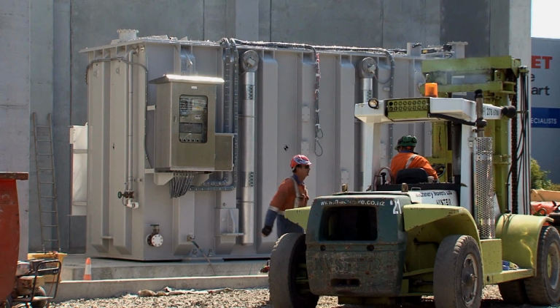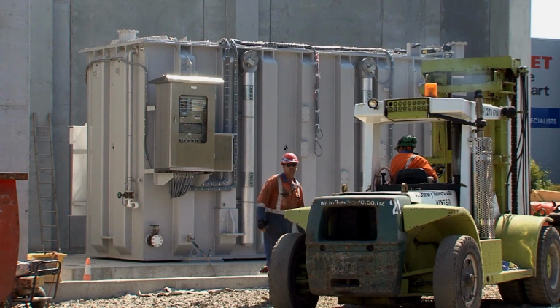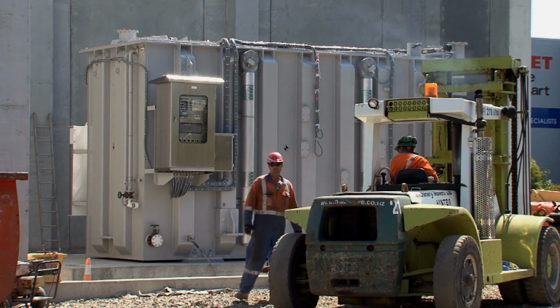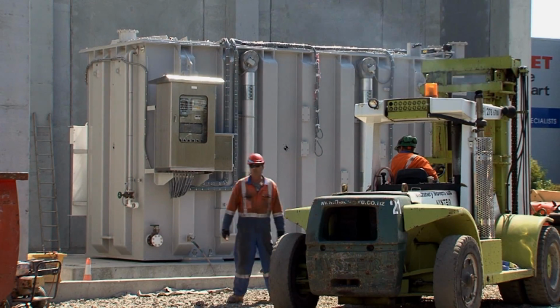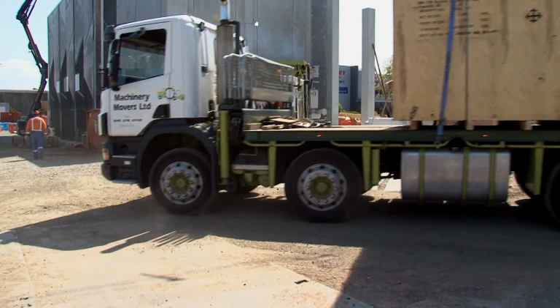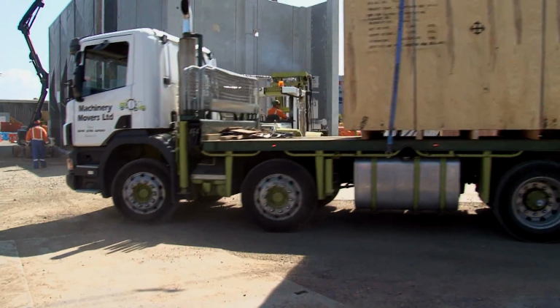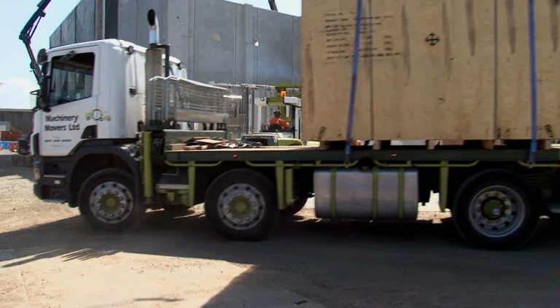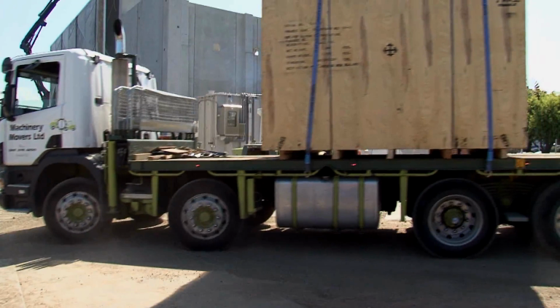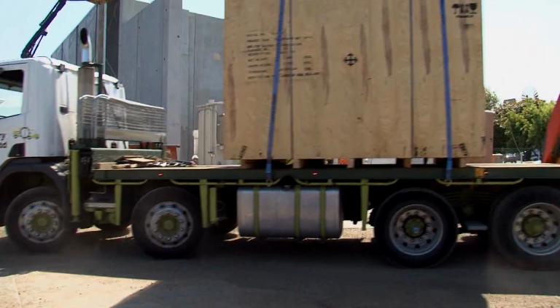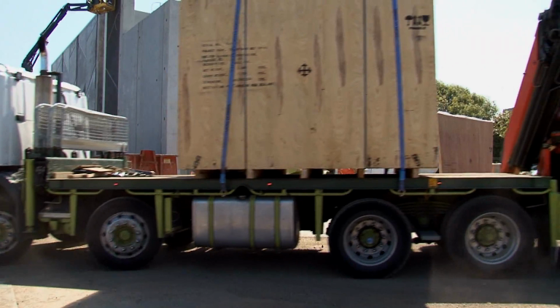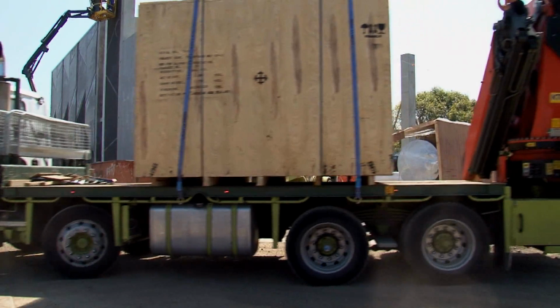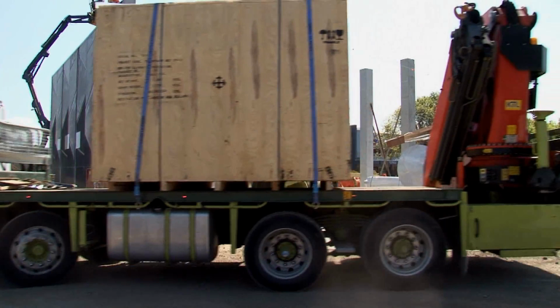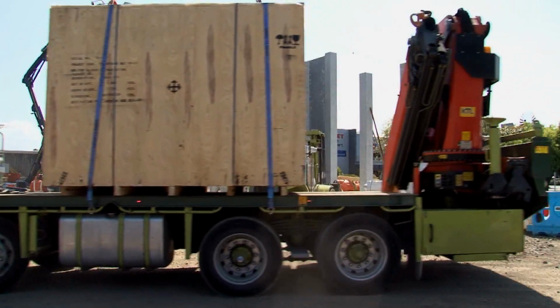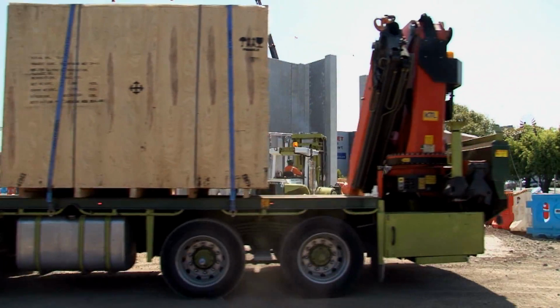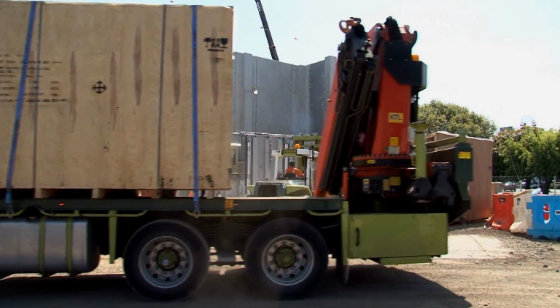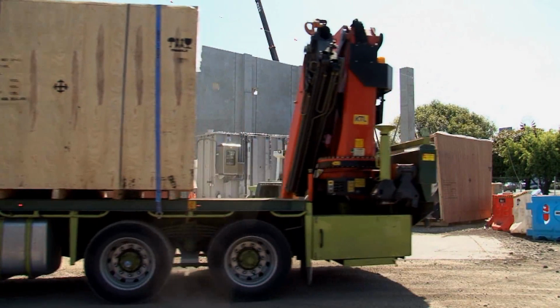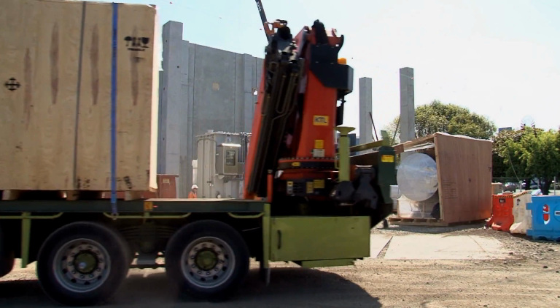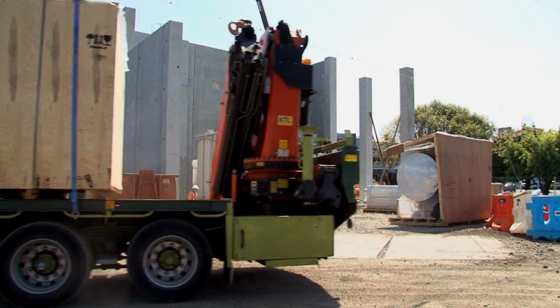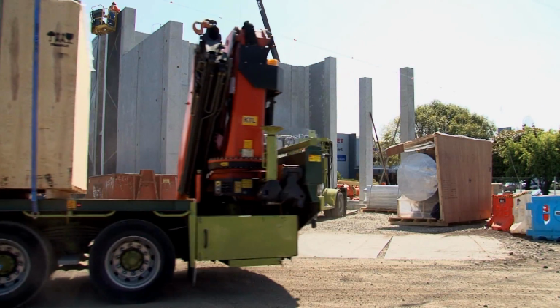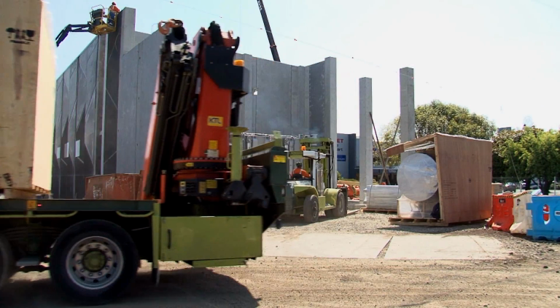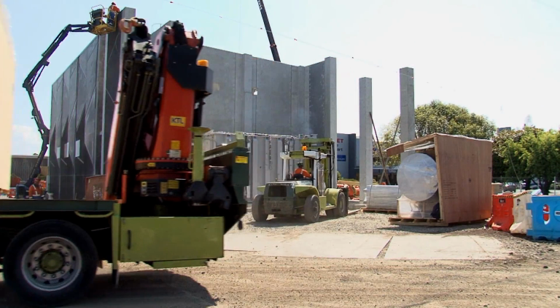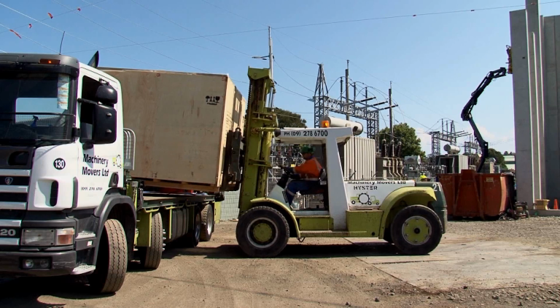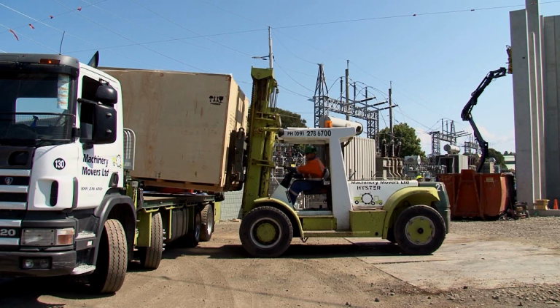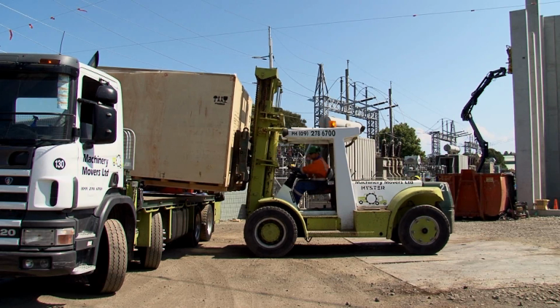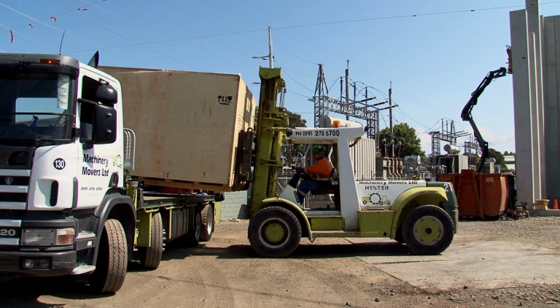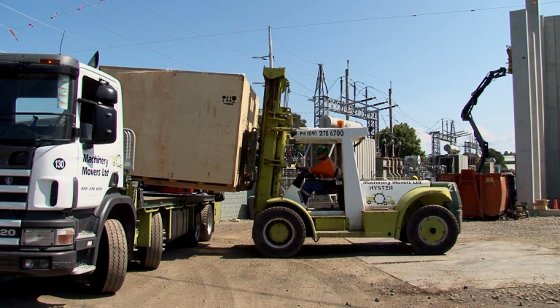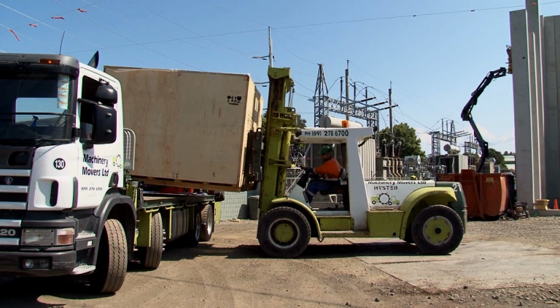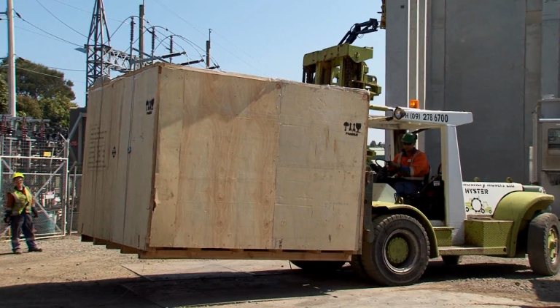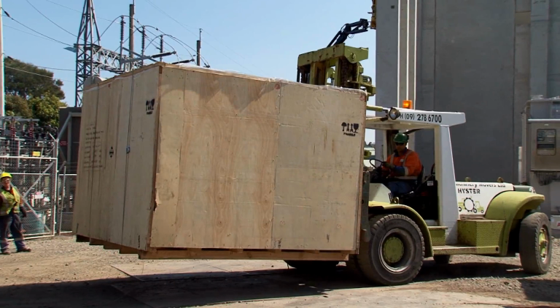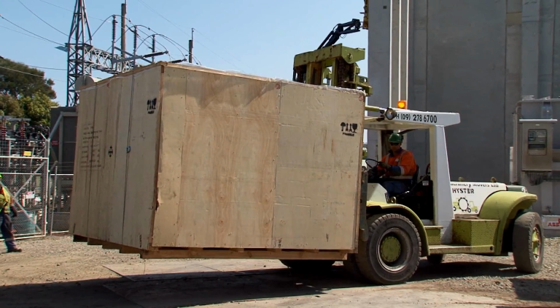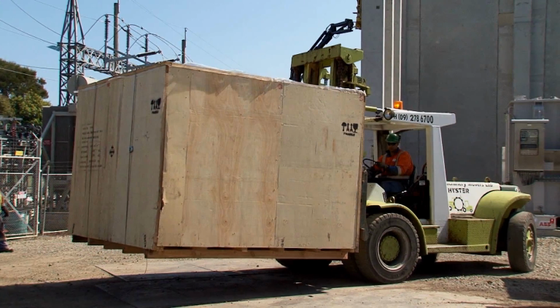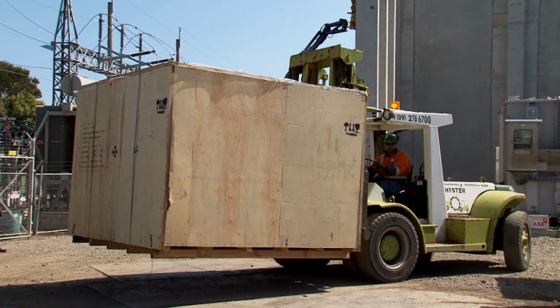Avaira Road is a Vector-owned substation, and Transpower has built a 220 kV substation adjacent to it to supply Vector with electricity for their local network.